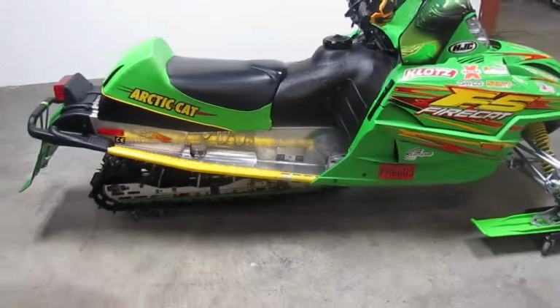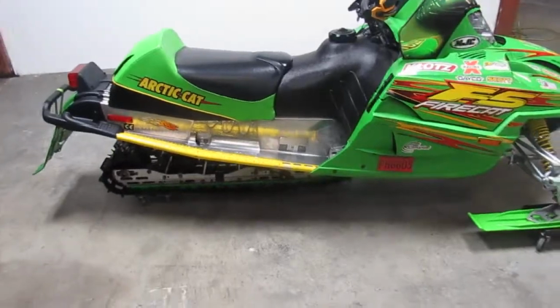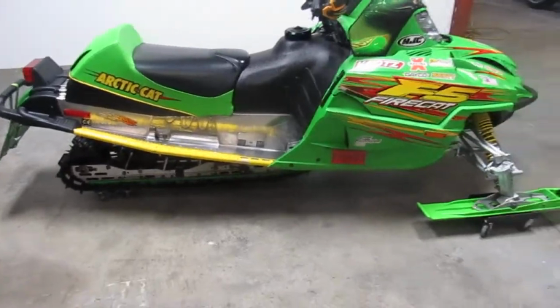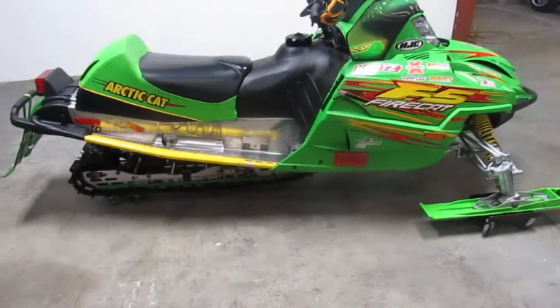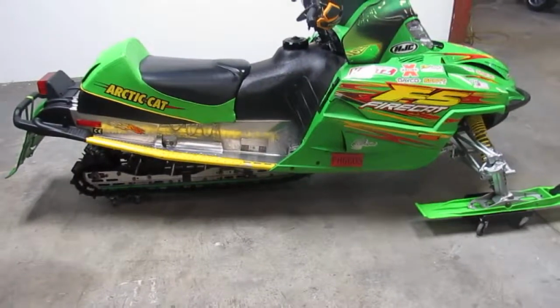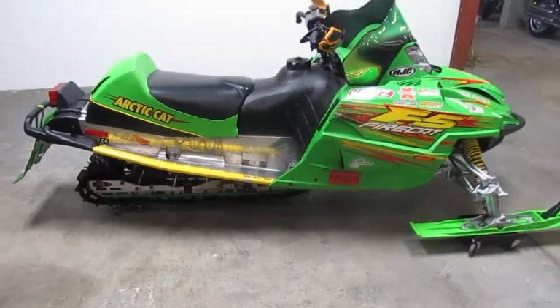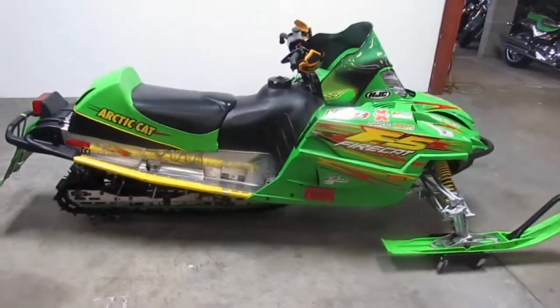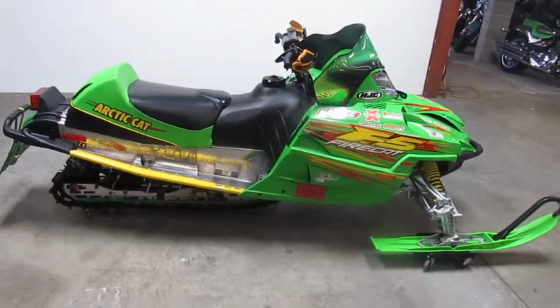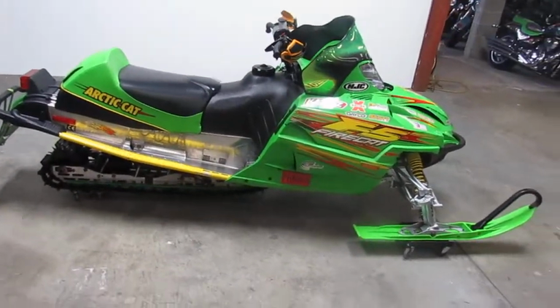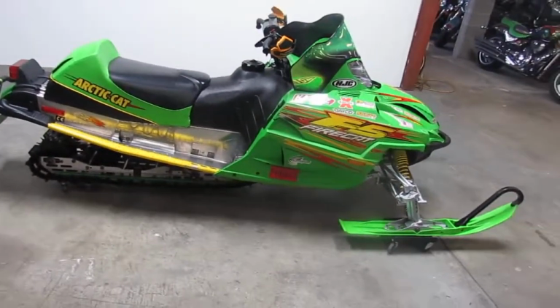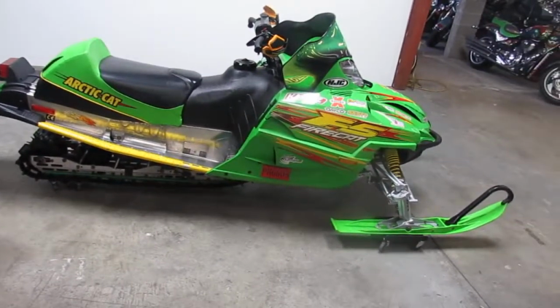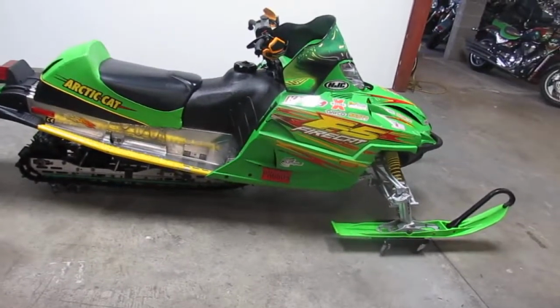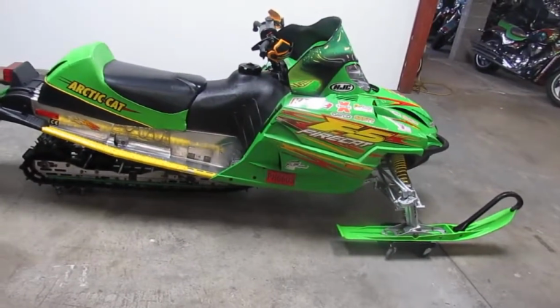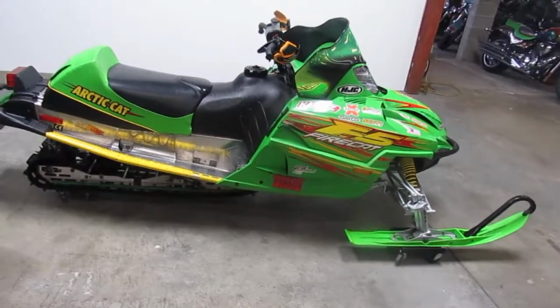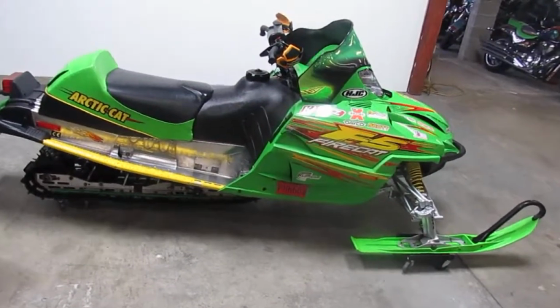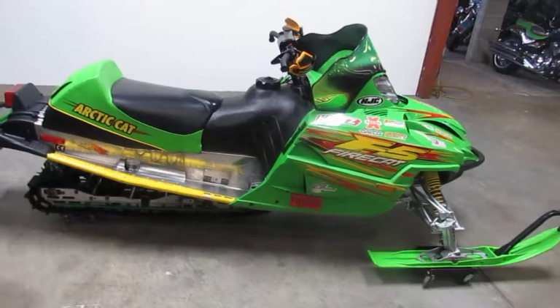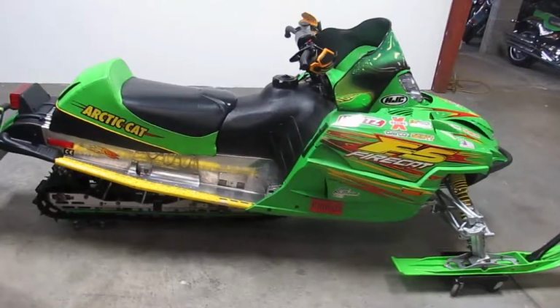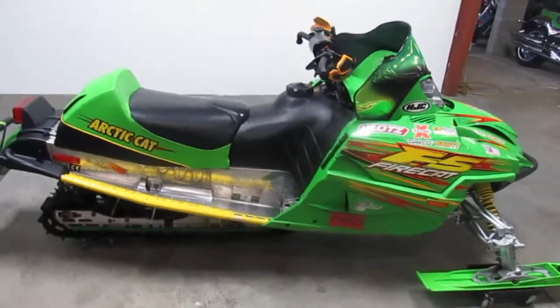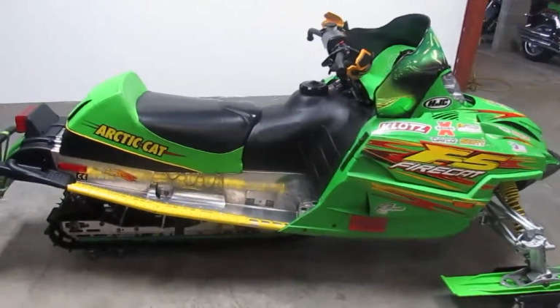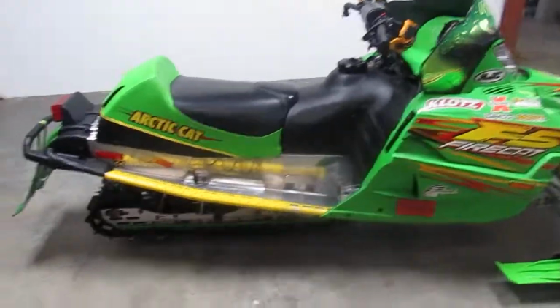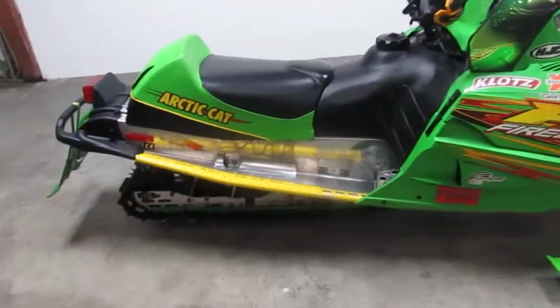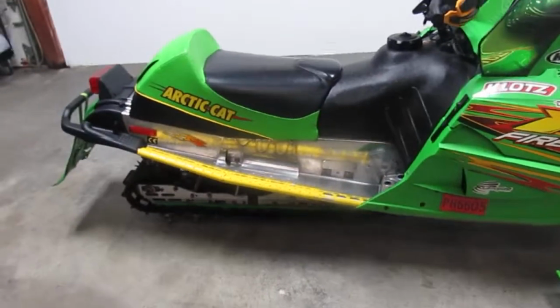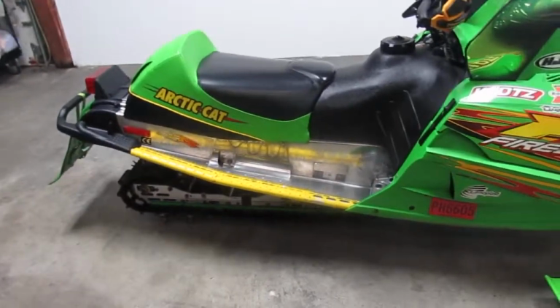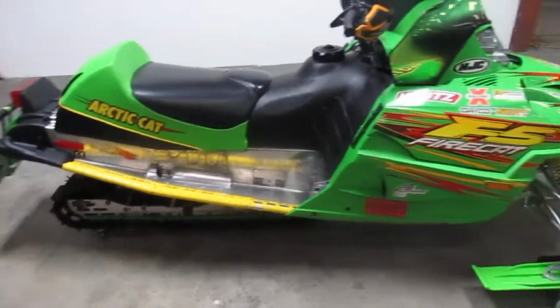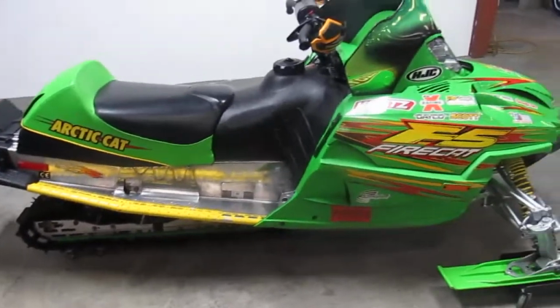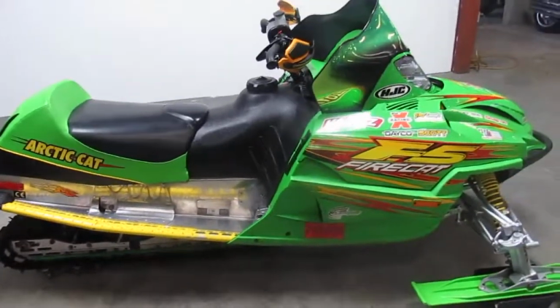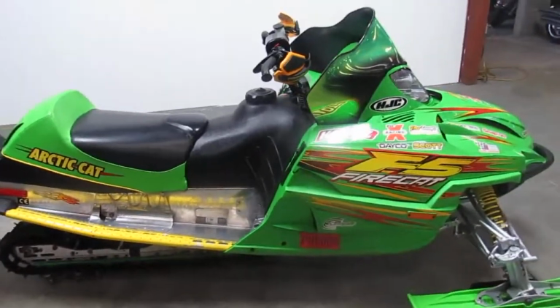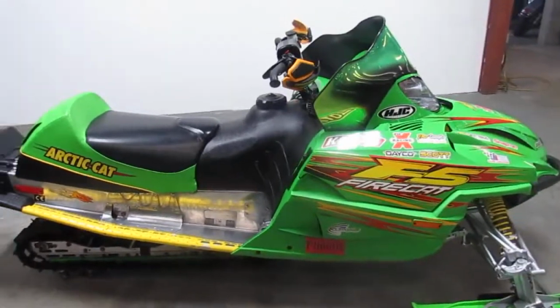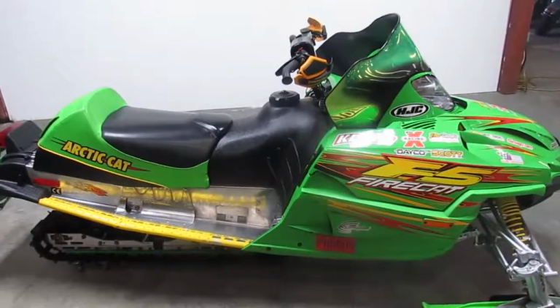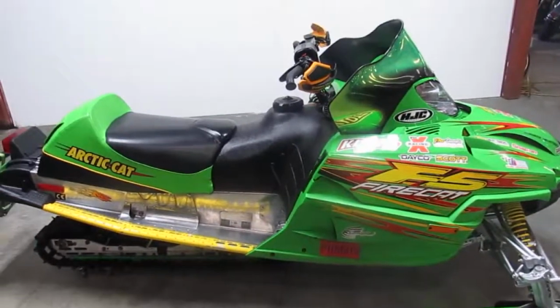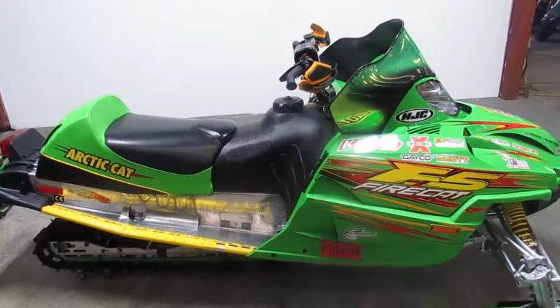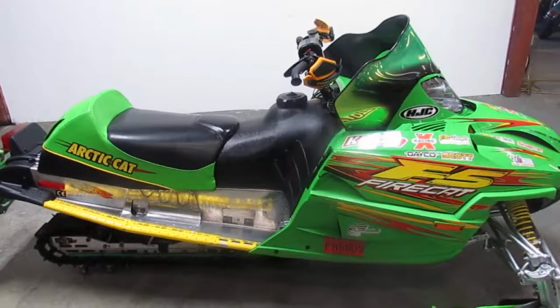You can't go wrong on this 2003 Arctic Cat Firecat F5. Keep an eye on our website — it's ApprovalPowersports.com. We got guaranteed financing. We got over 500 used units in our showroom.